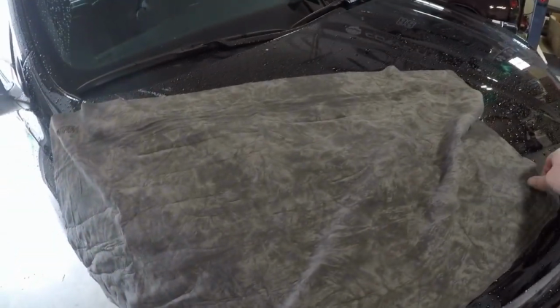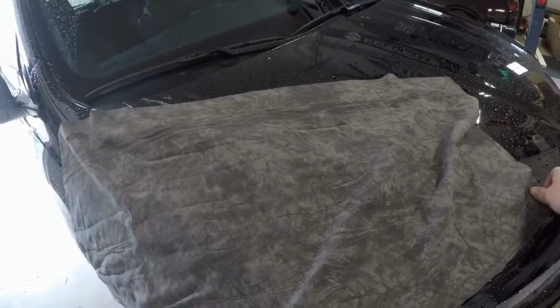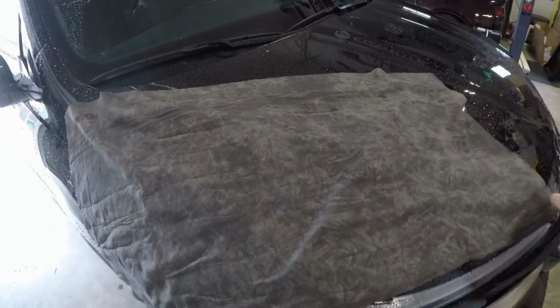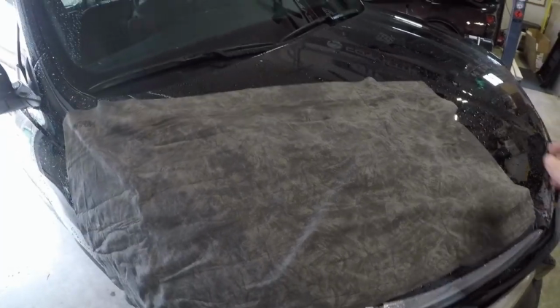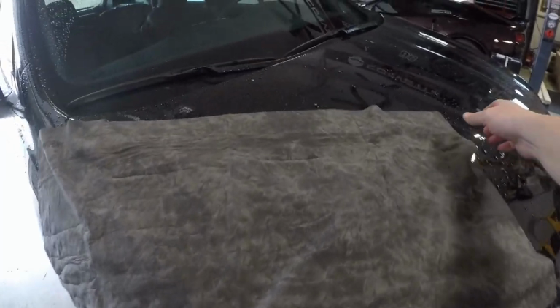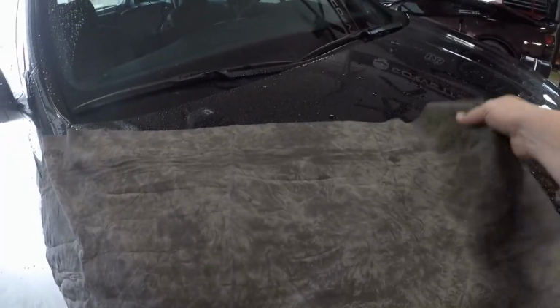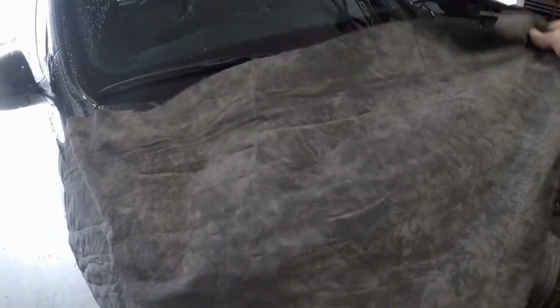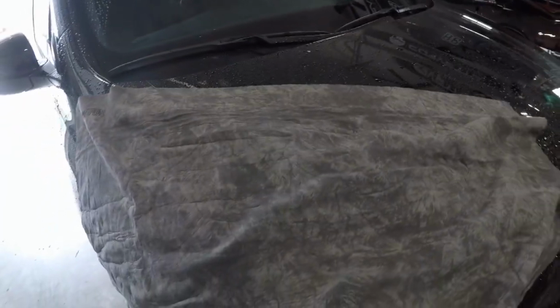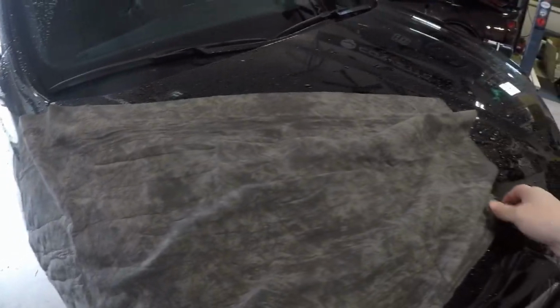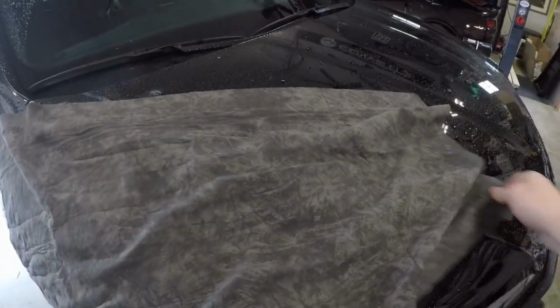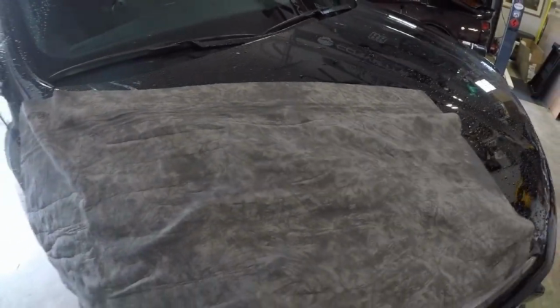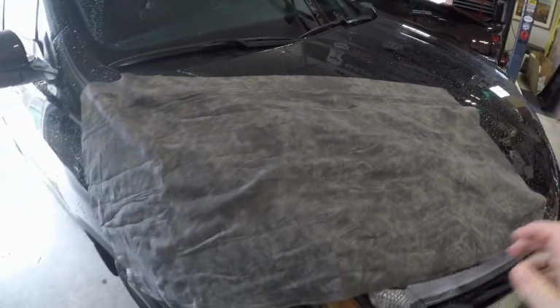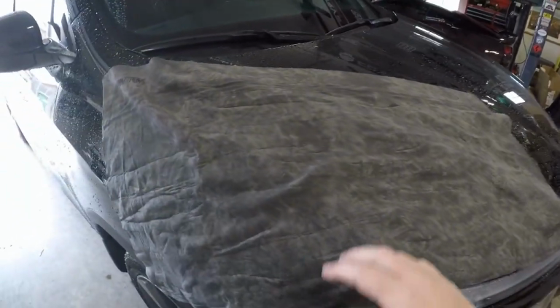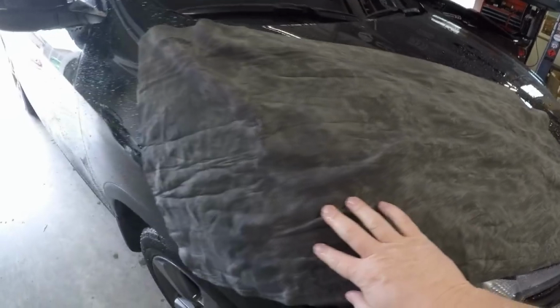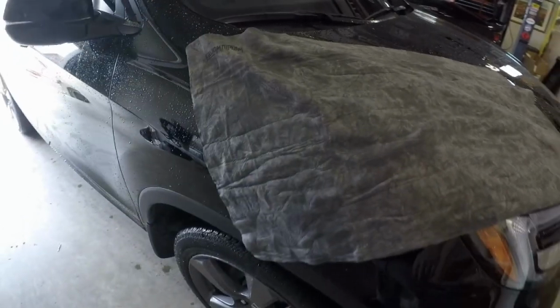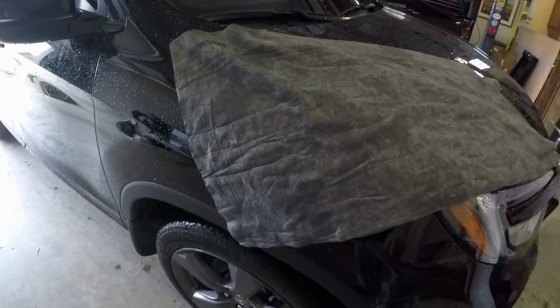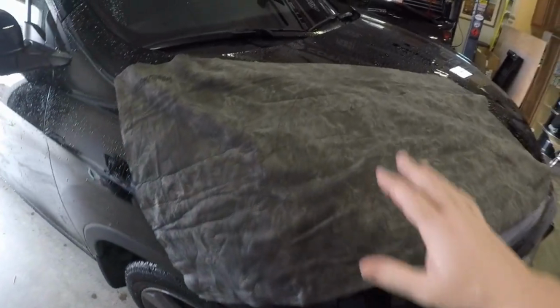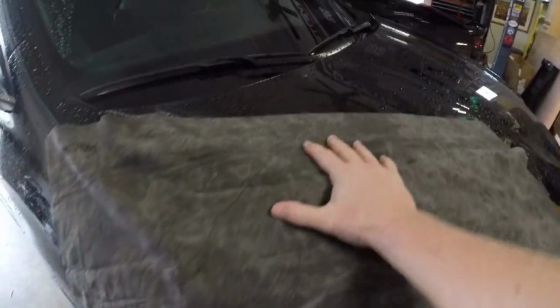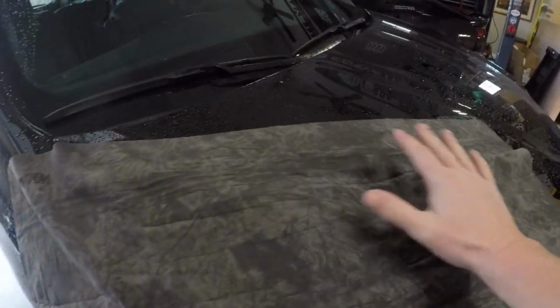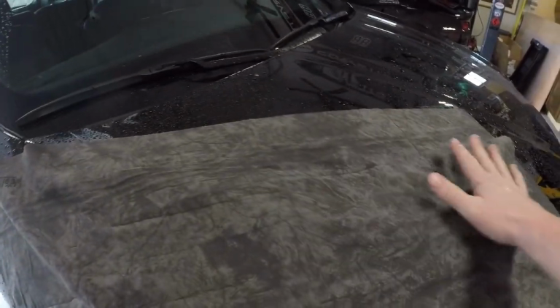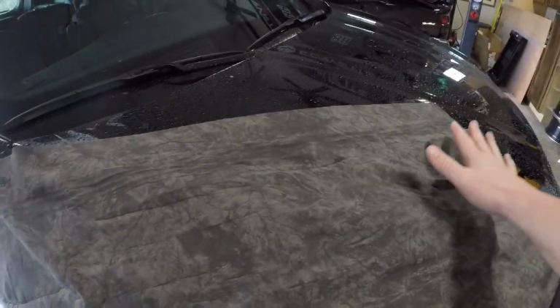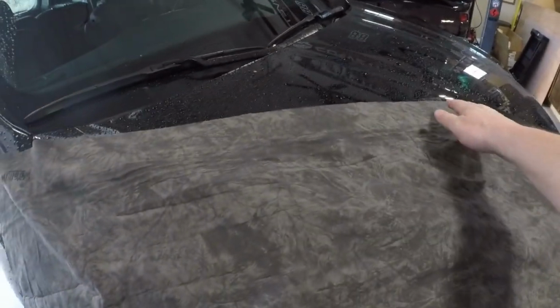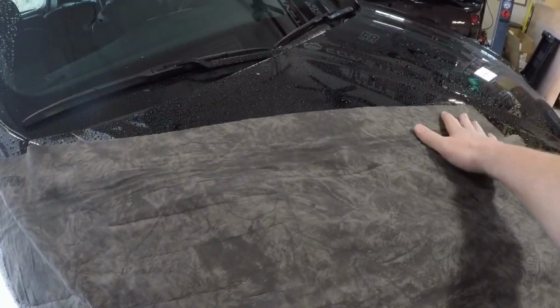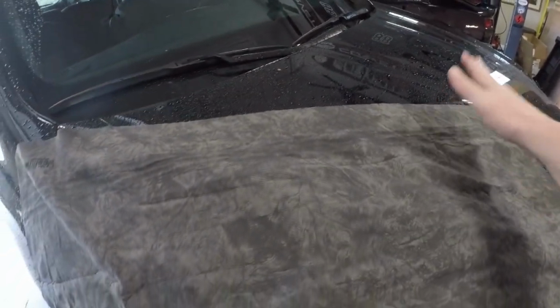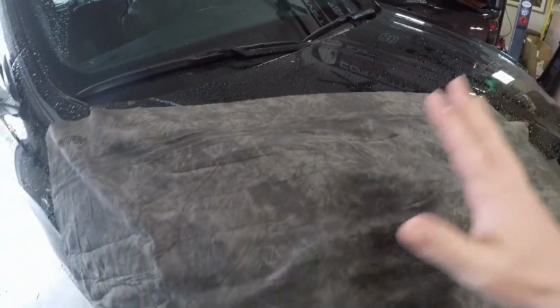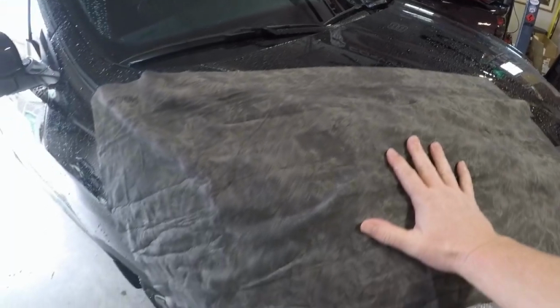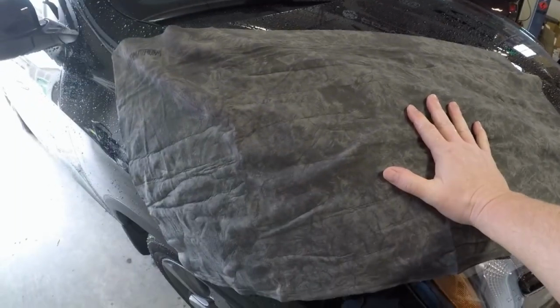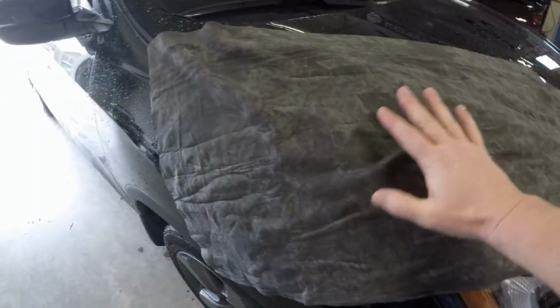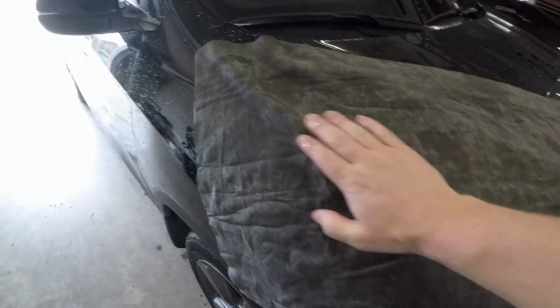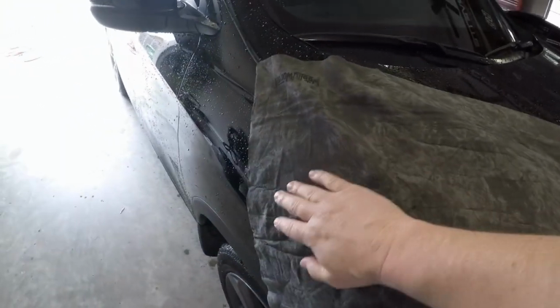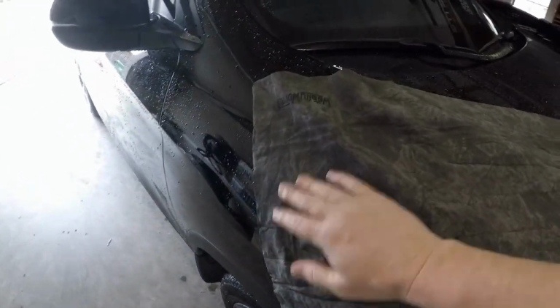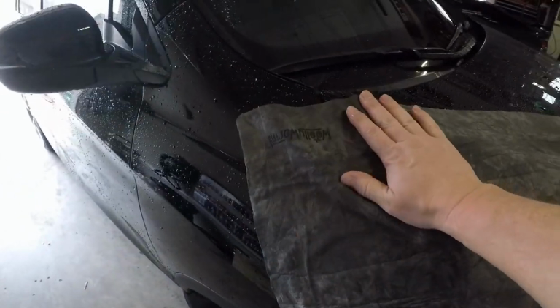I got it unpackaged. The first thing you'll really notice from this is the size — this thing is really, really big. It's a nice size. I pulled it out of the package and just wetted it down, kind of rinsed it off since it's the first time I've used it.